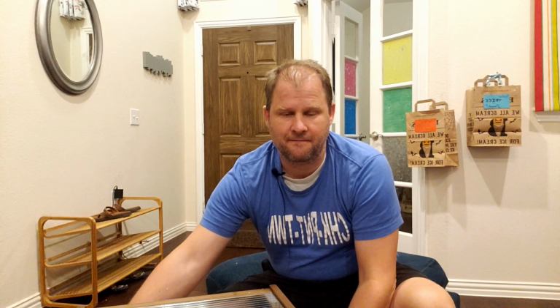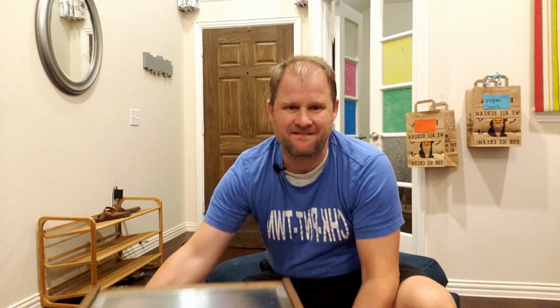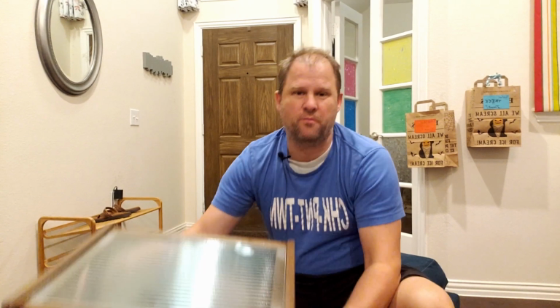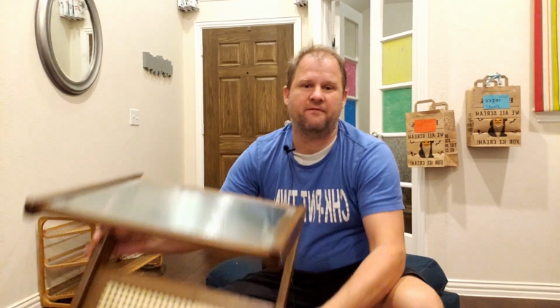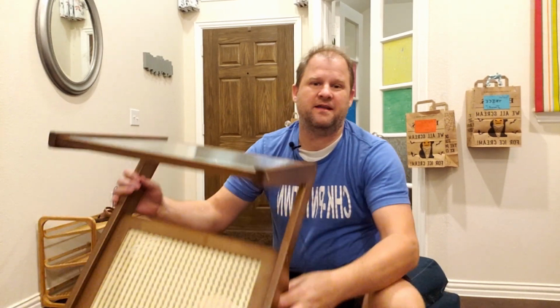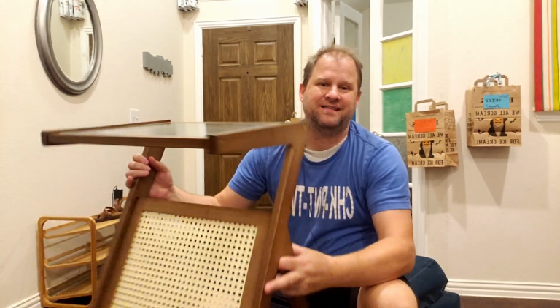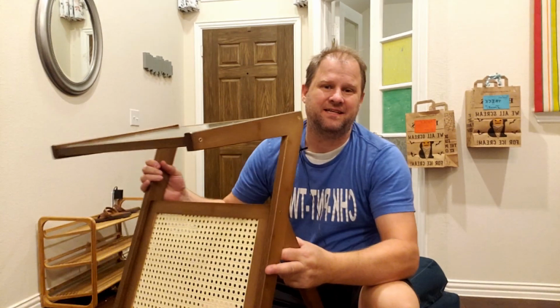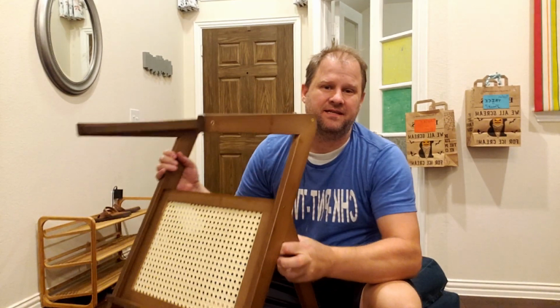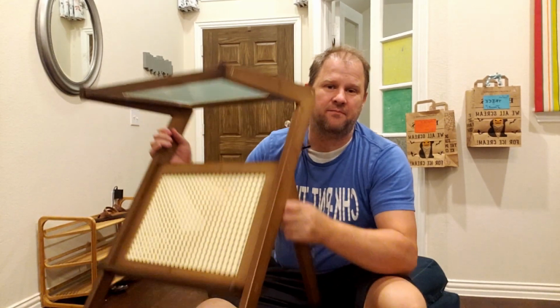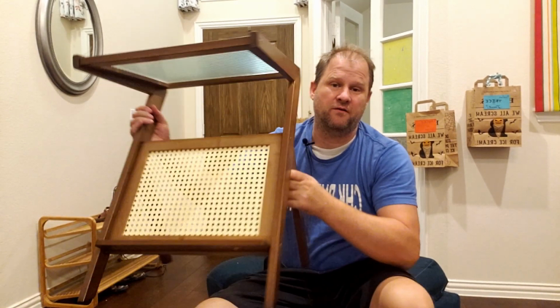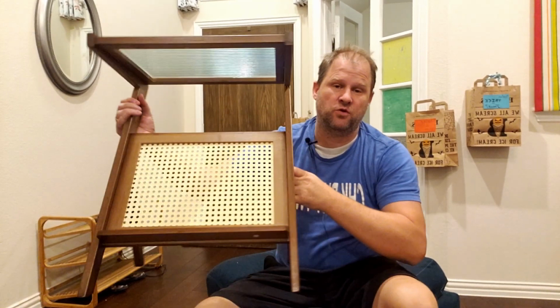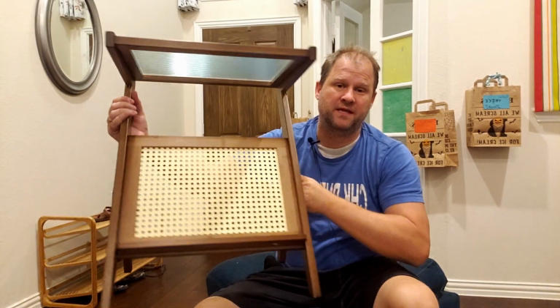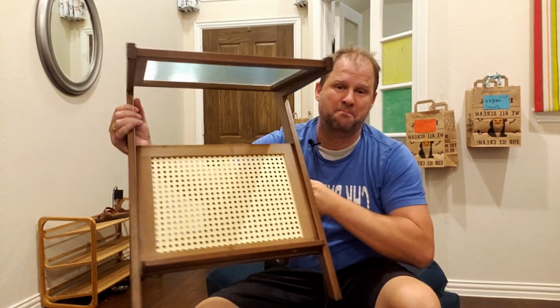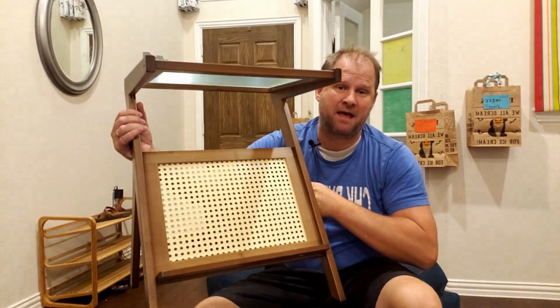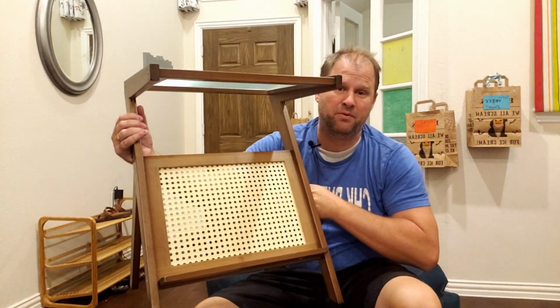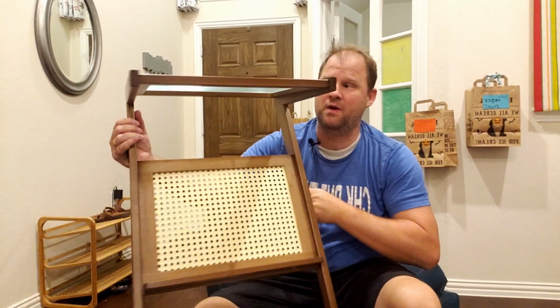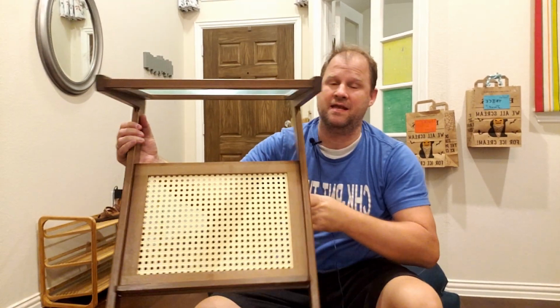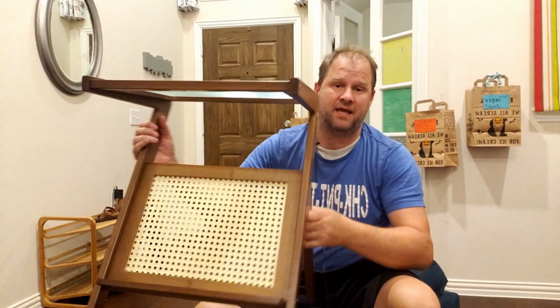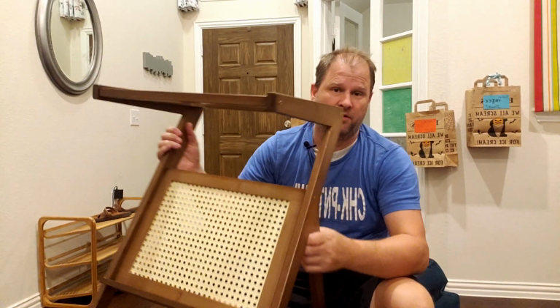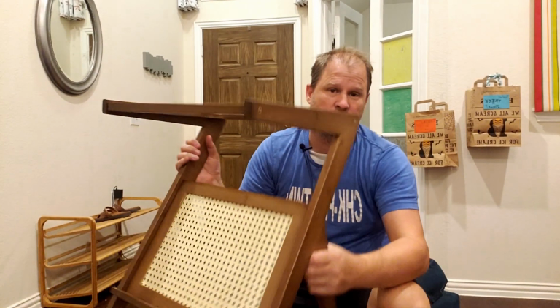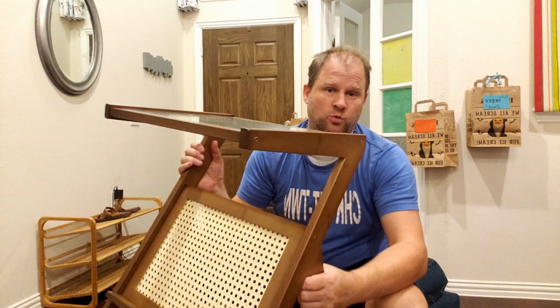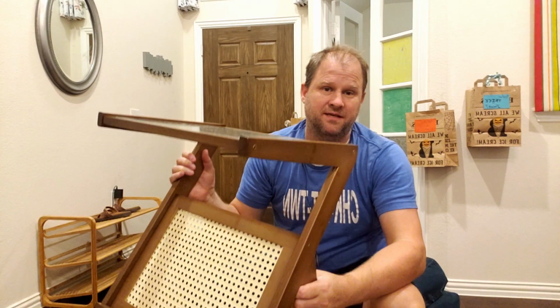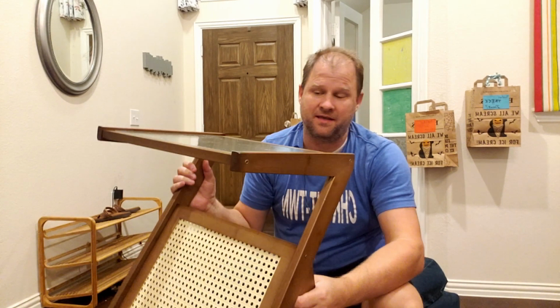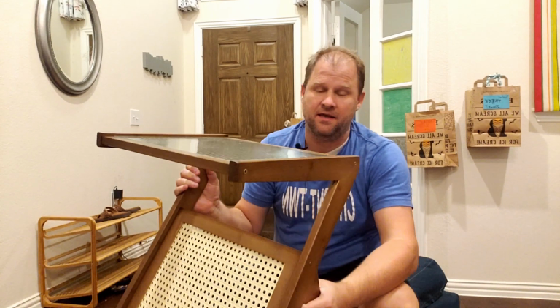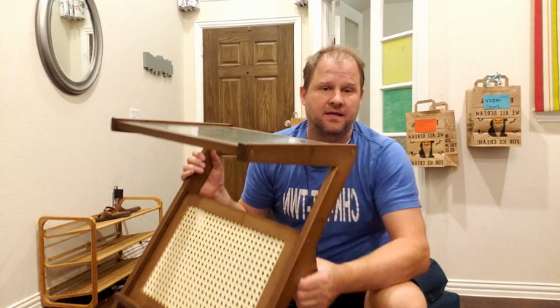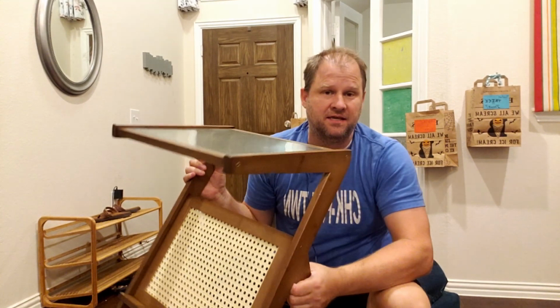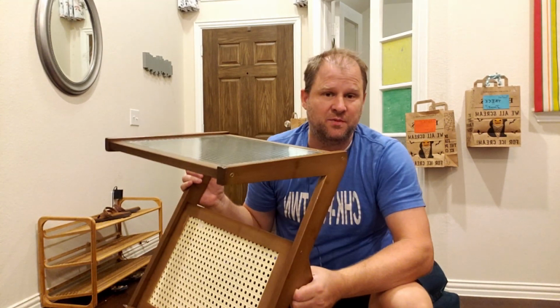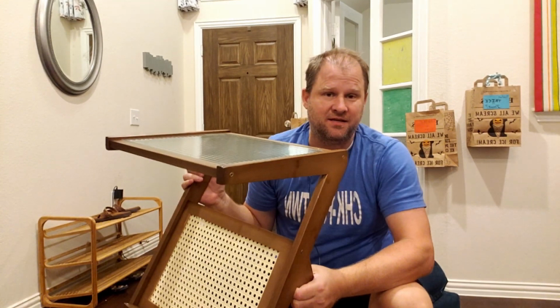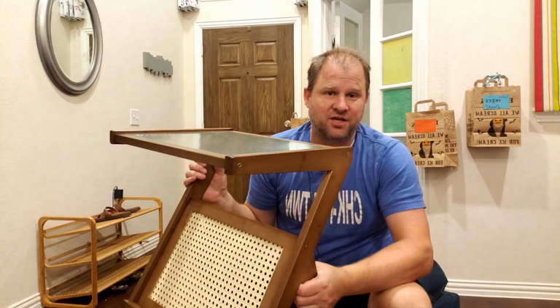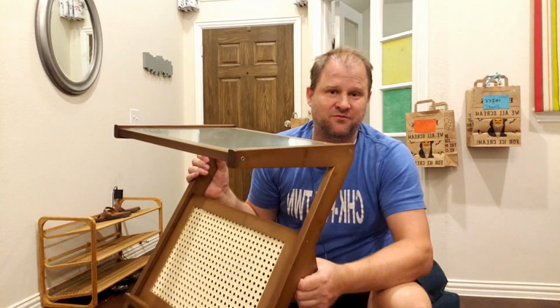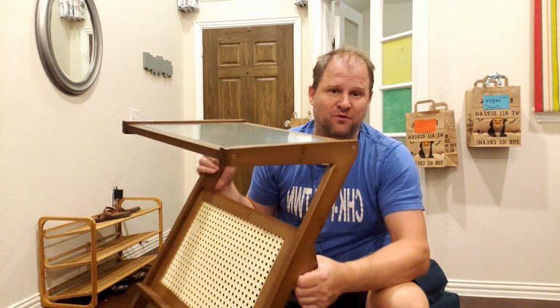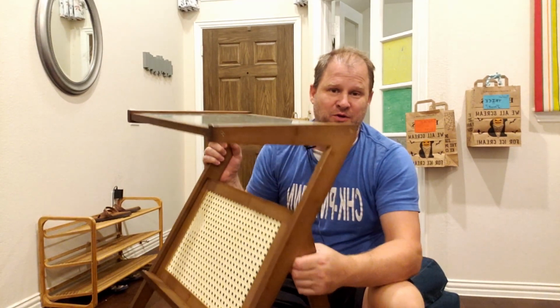I hope you're having a fantastic day. Today I'm going to review this bamboo end table that was recently sent to me in exchange for a review.